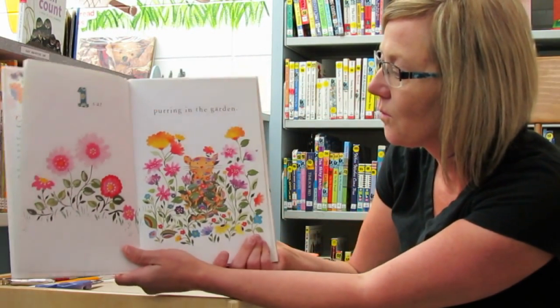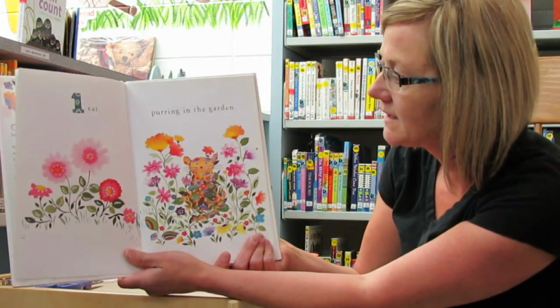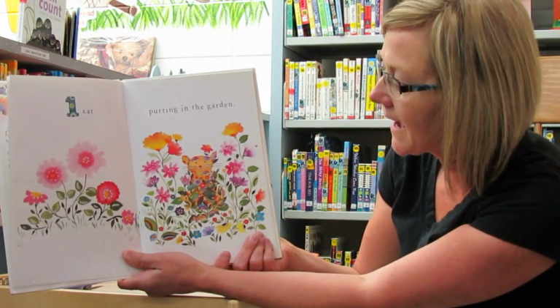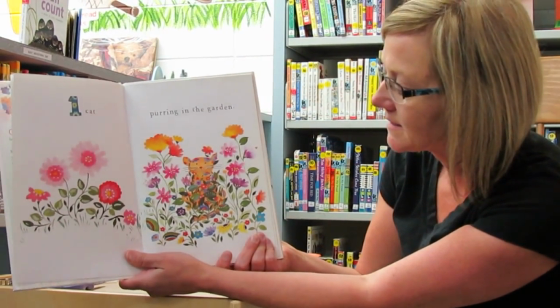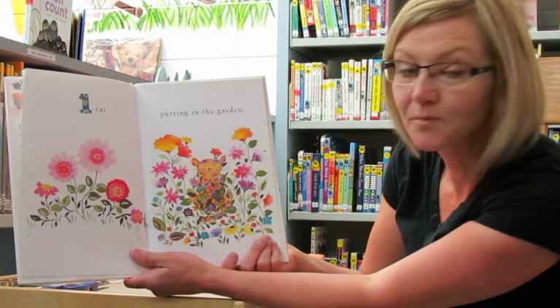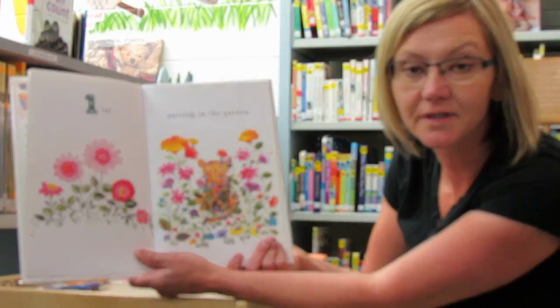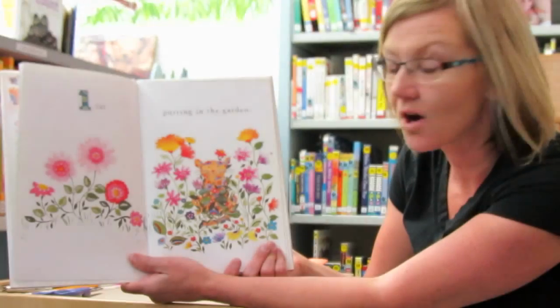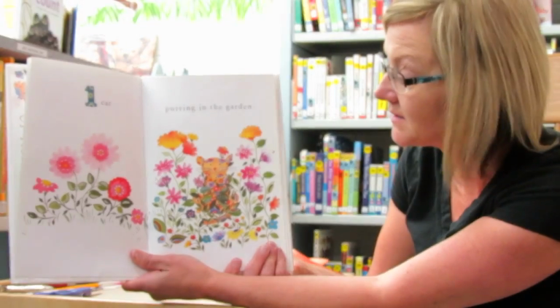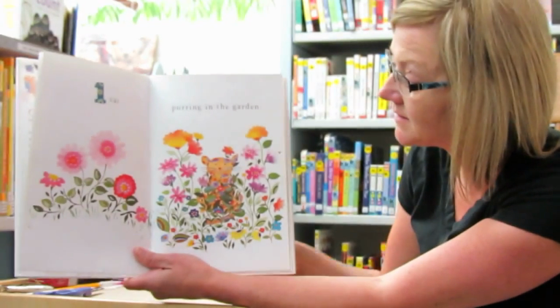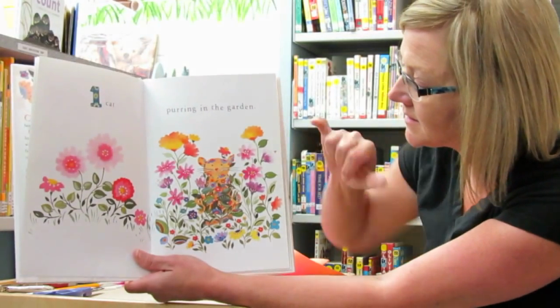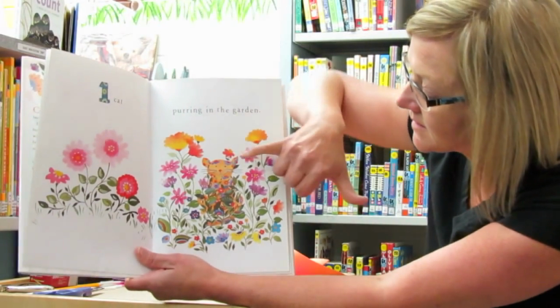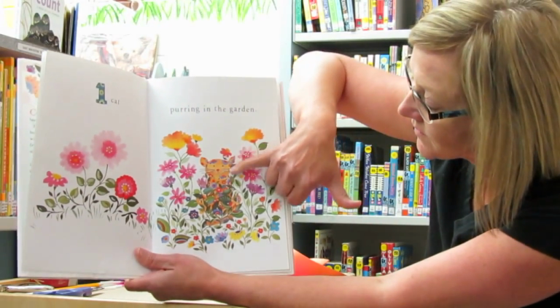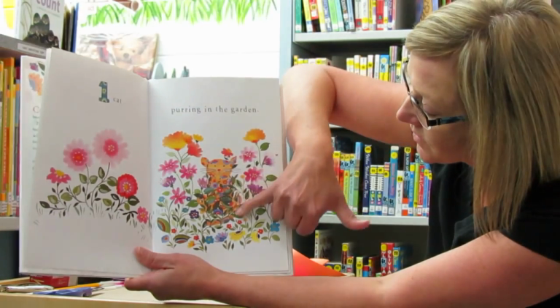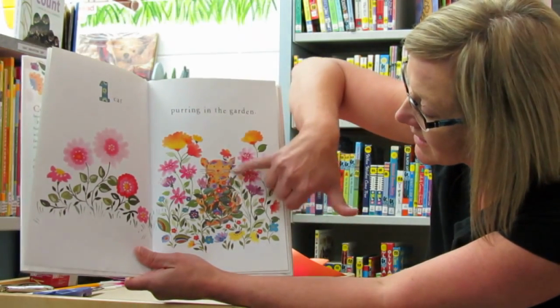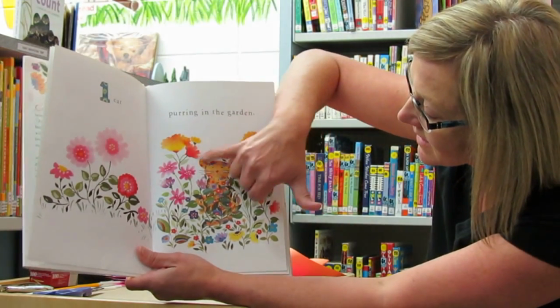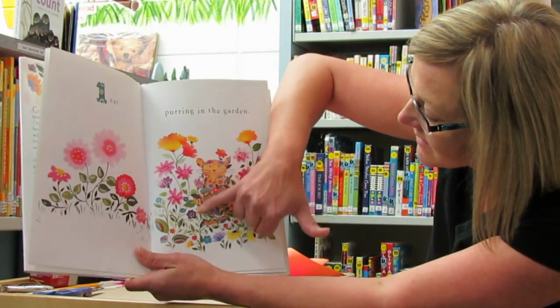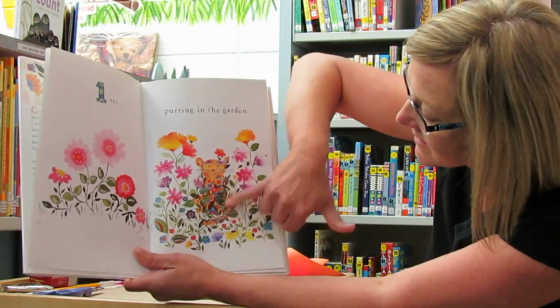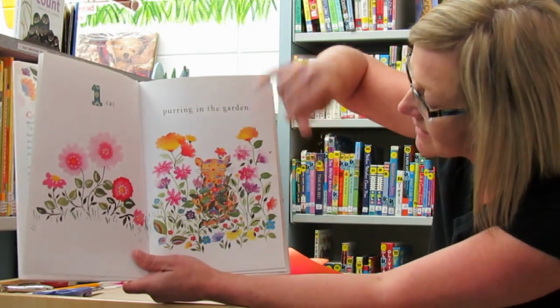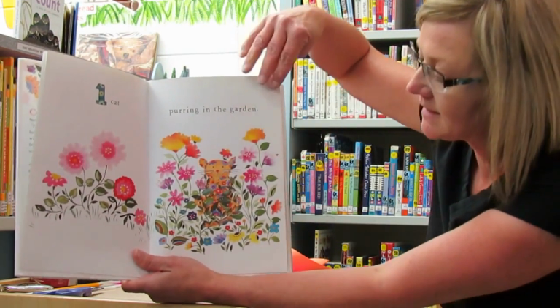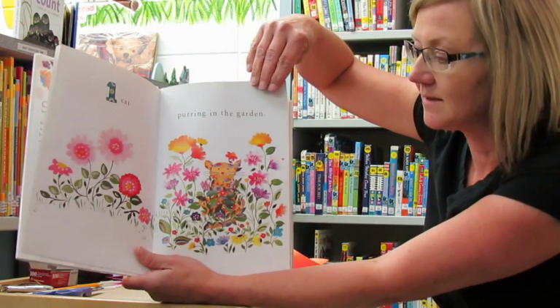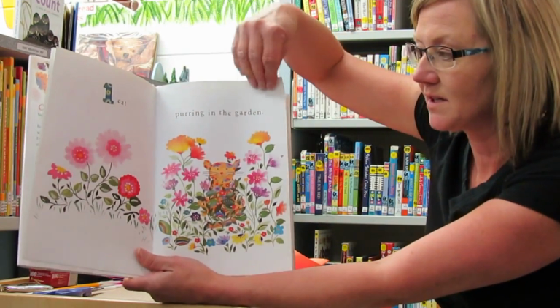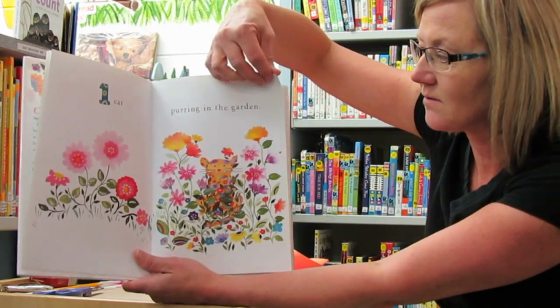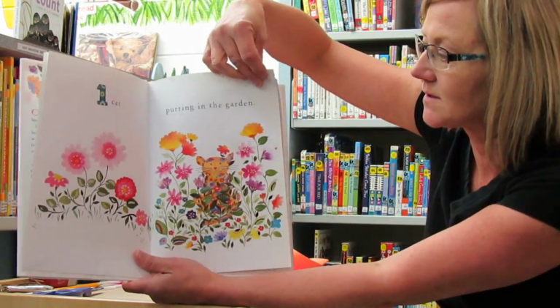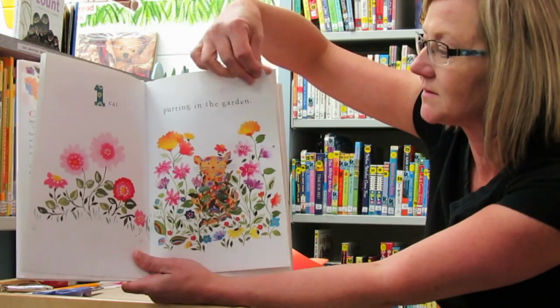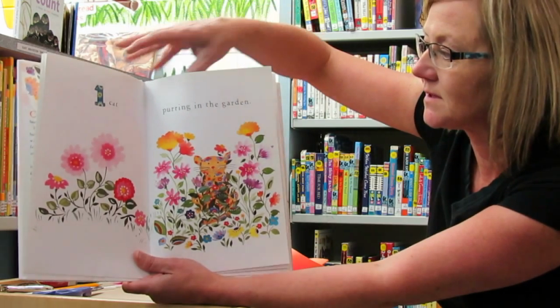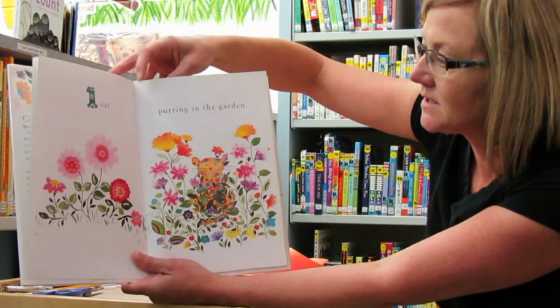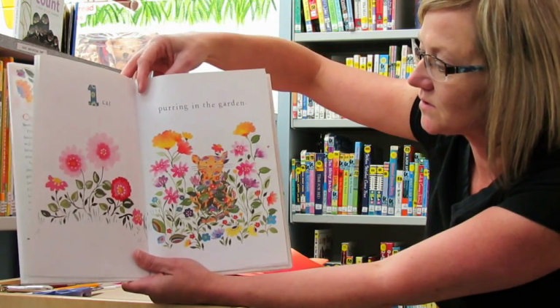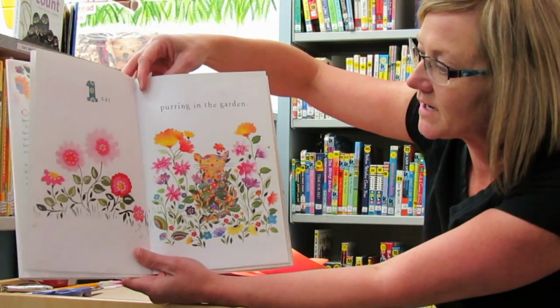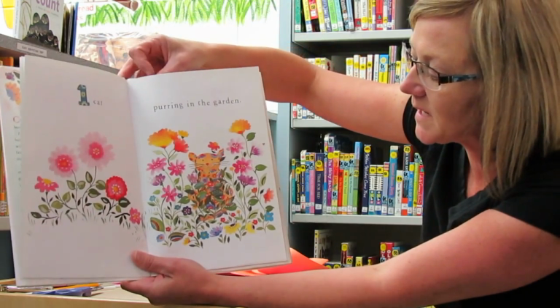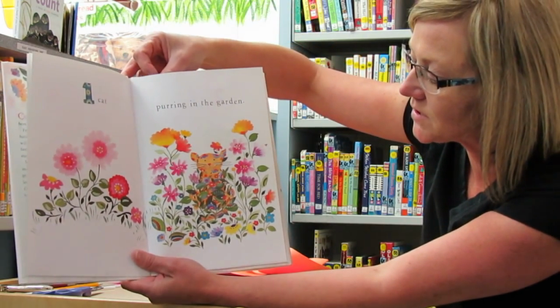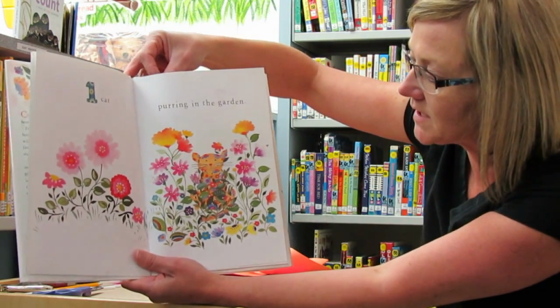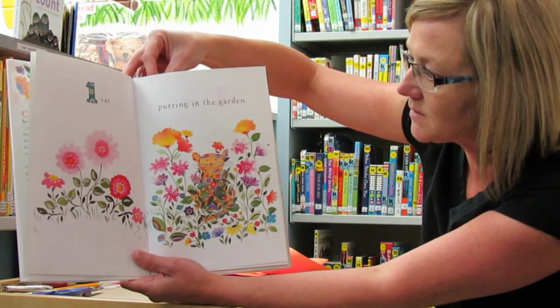One cat purring in the garden. If you look closely, there's a cat in behind the flowers. You have to look on each page to find the animals.